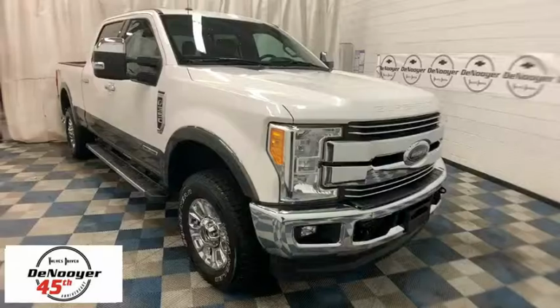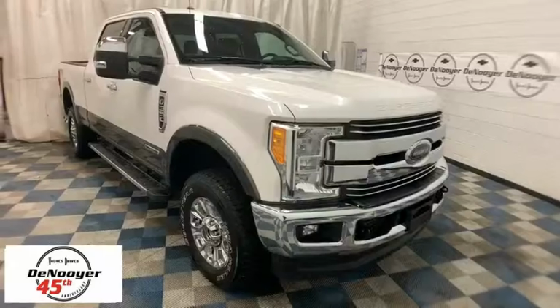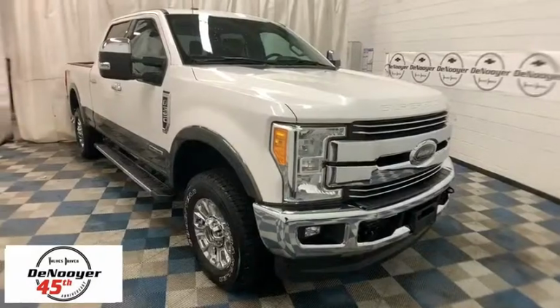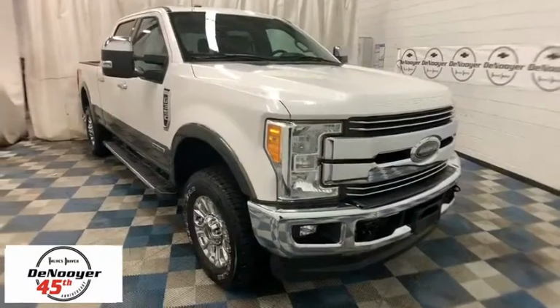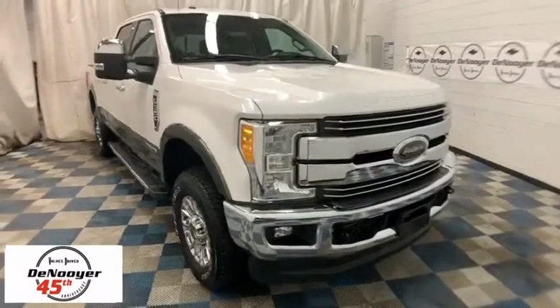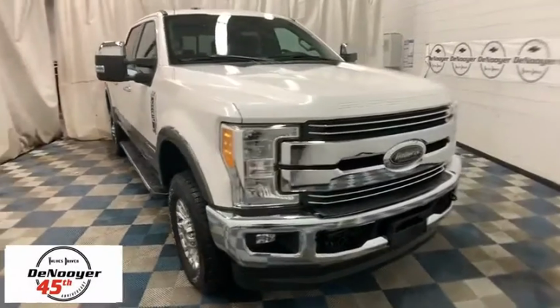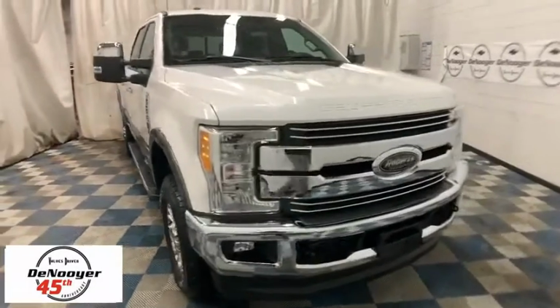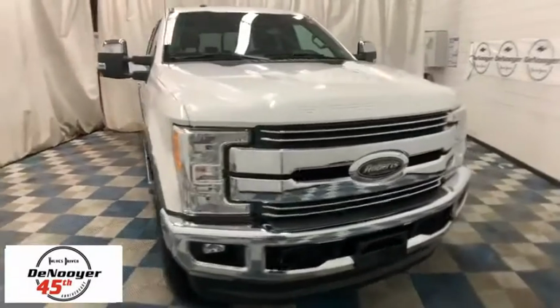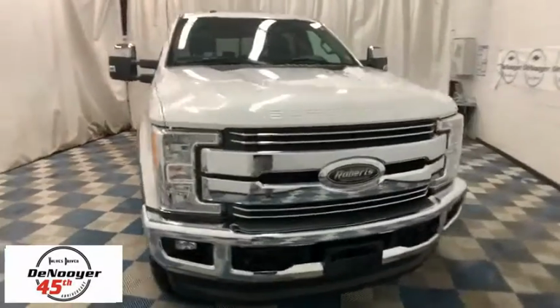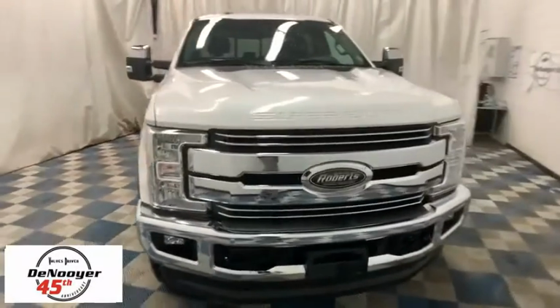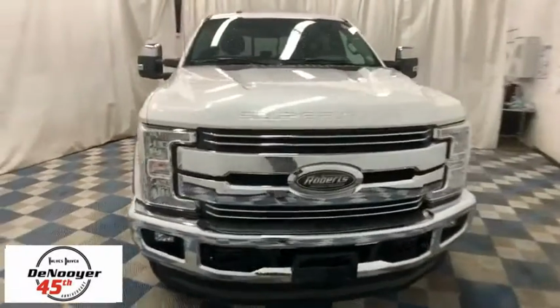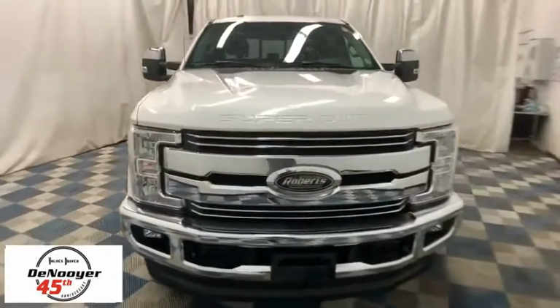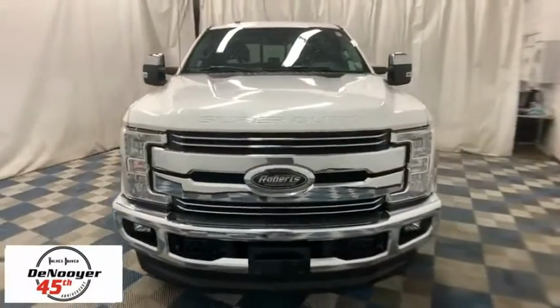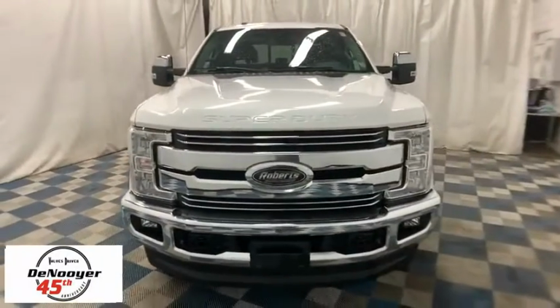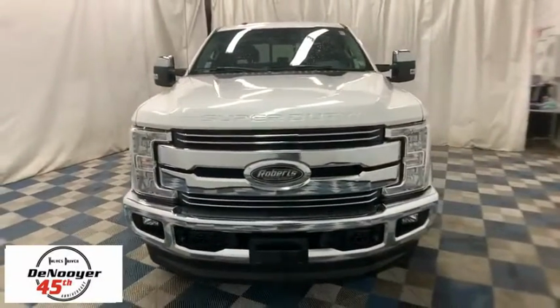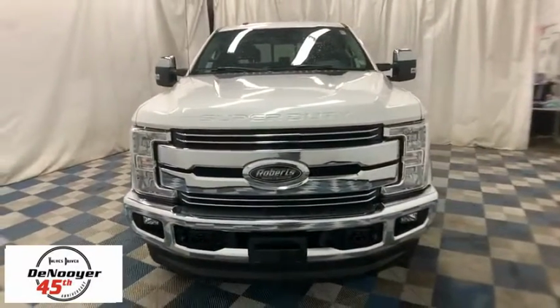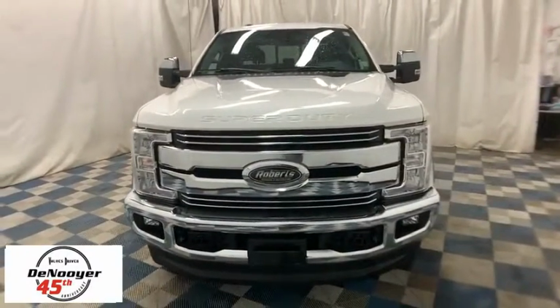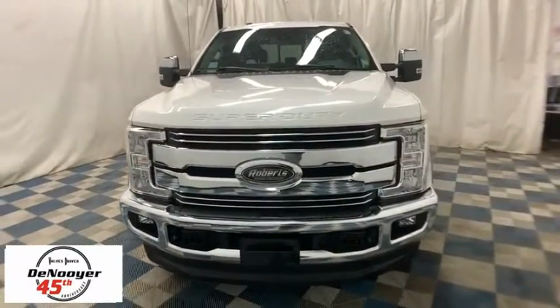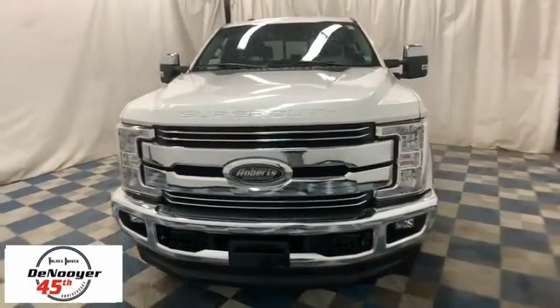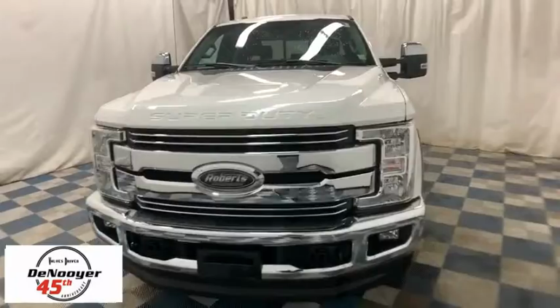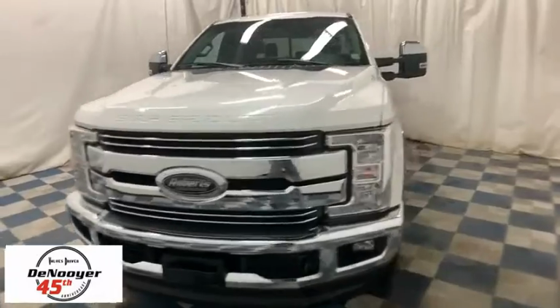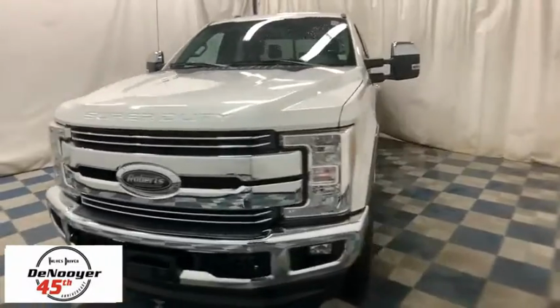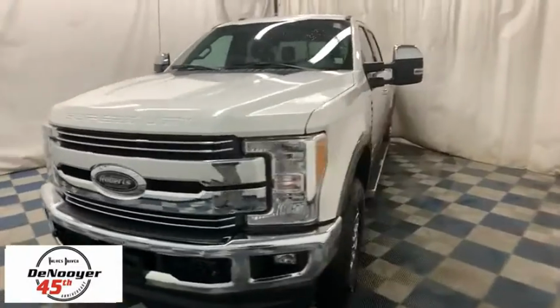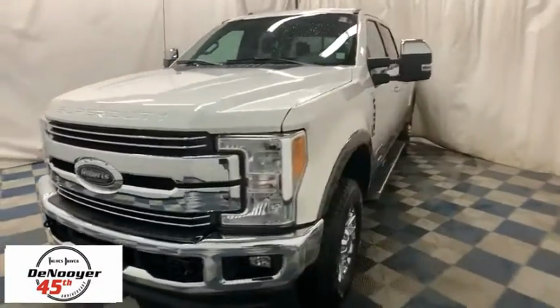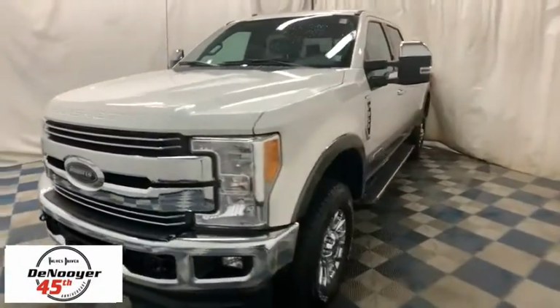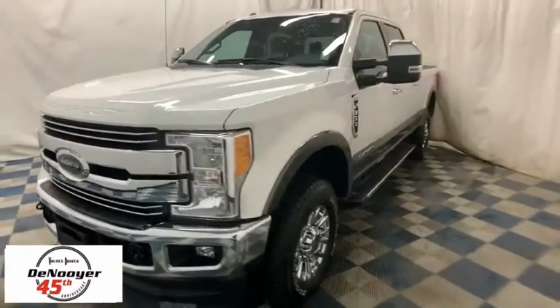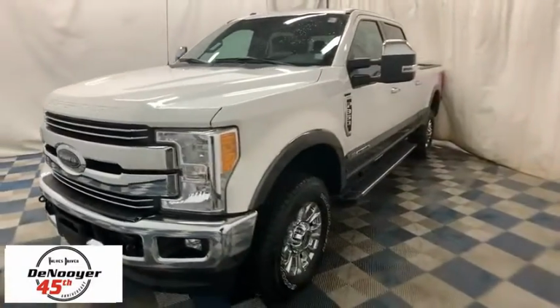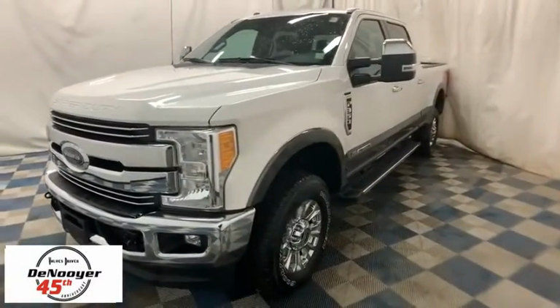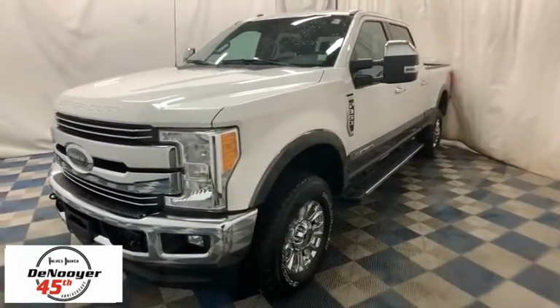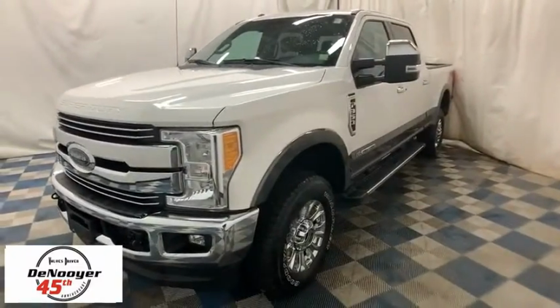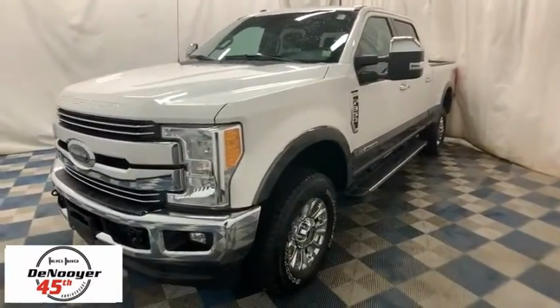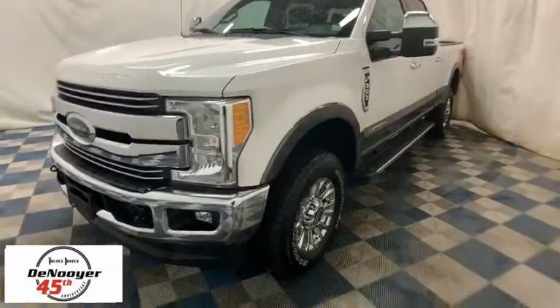The 2017 Ford F-350 Super Duty — head-to-head fuel efficiency, head-to-head towing, head-to-head torque.